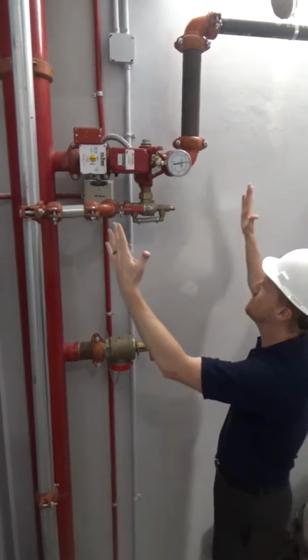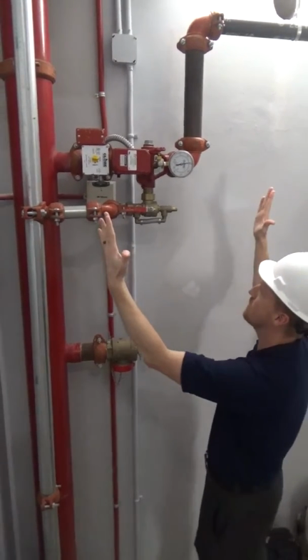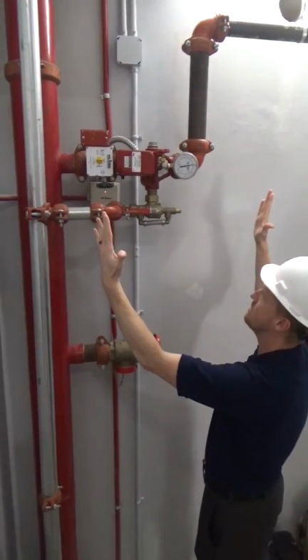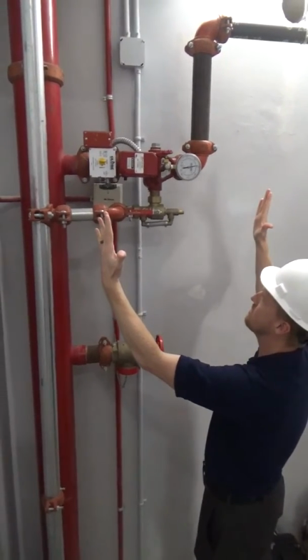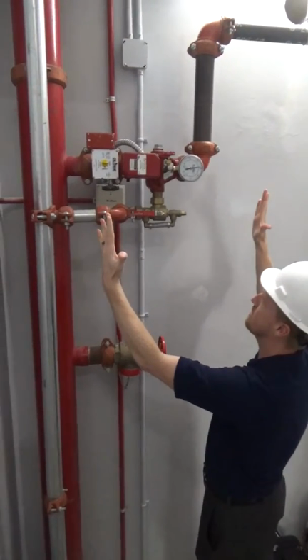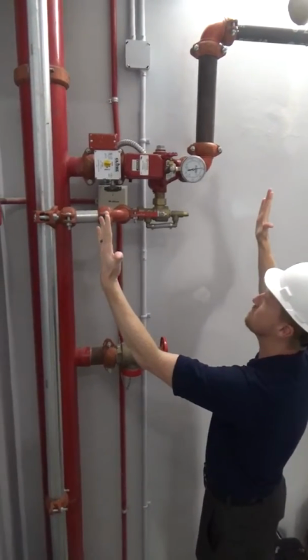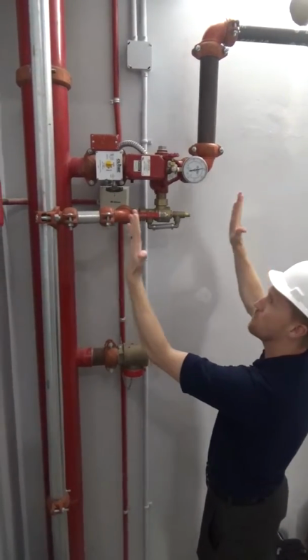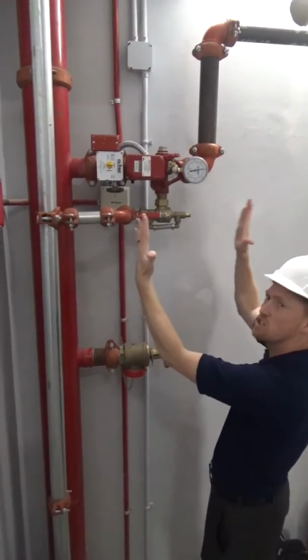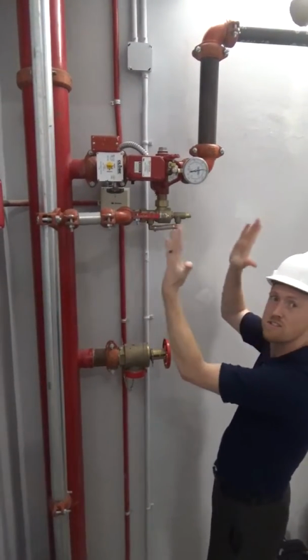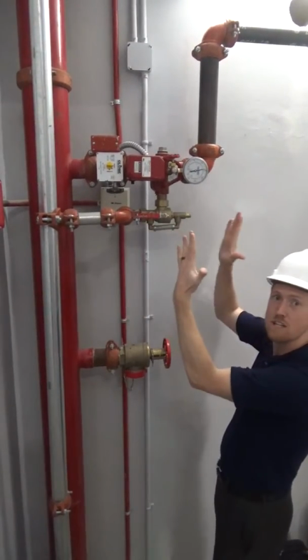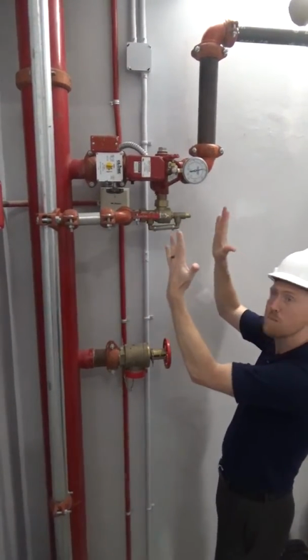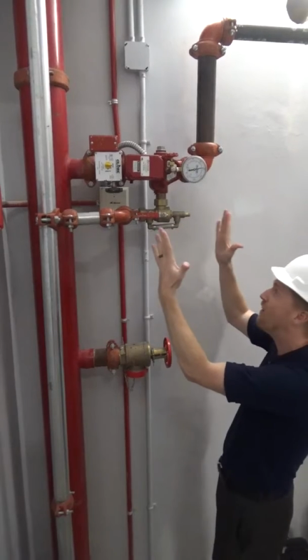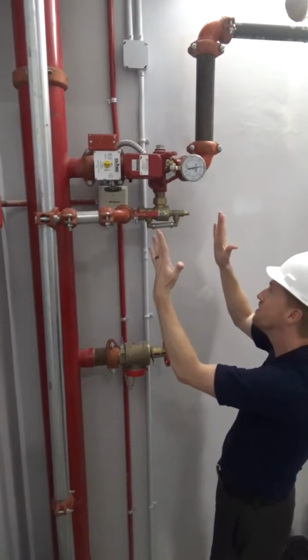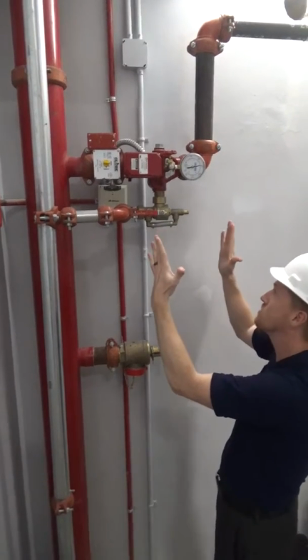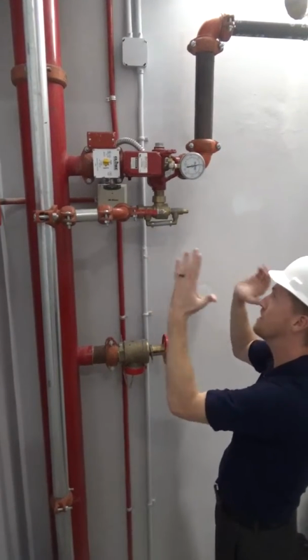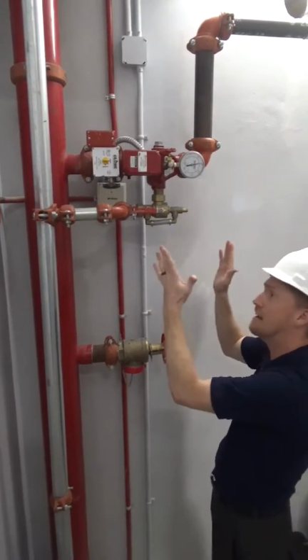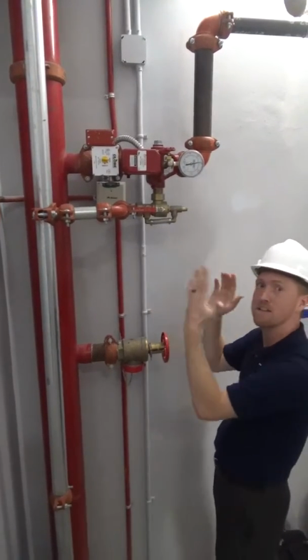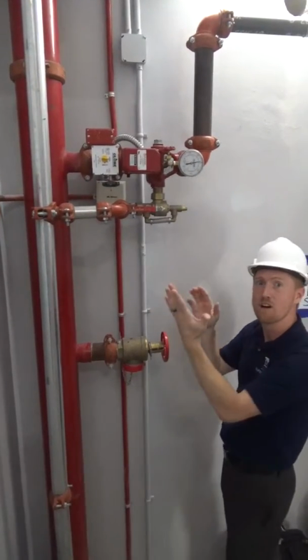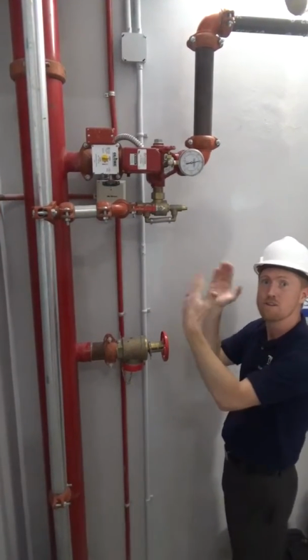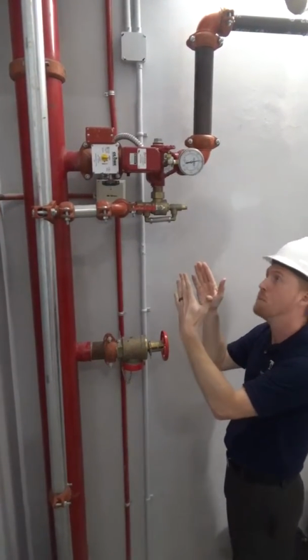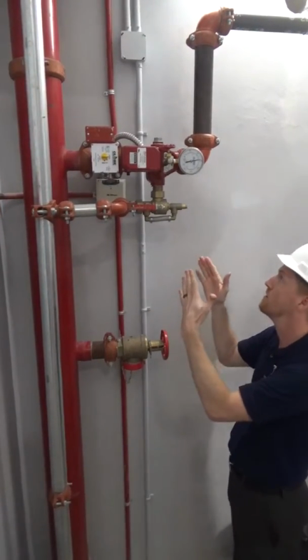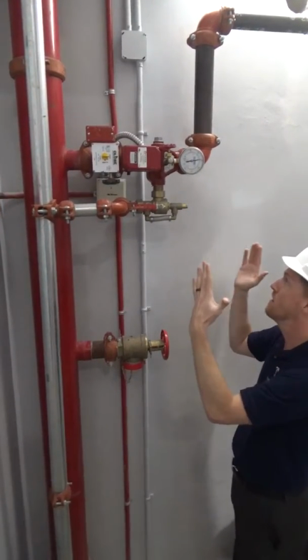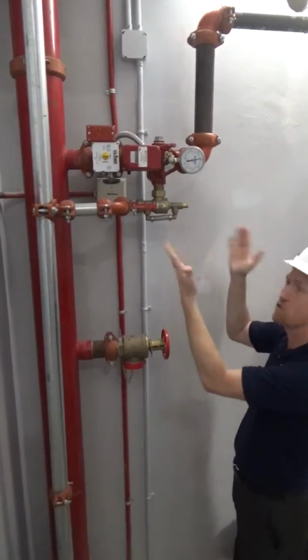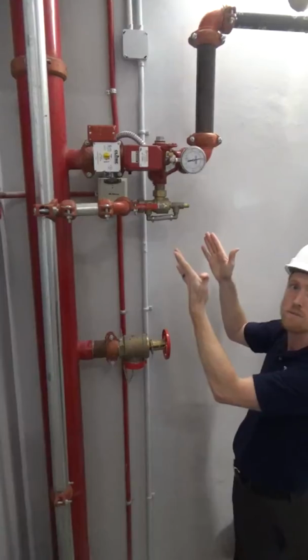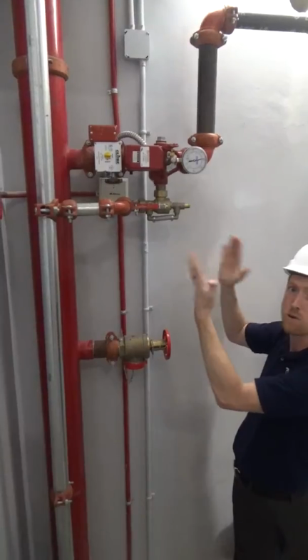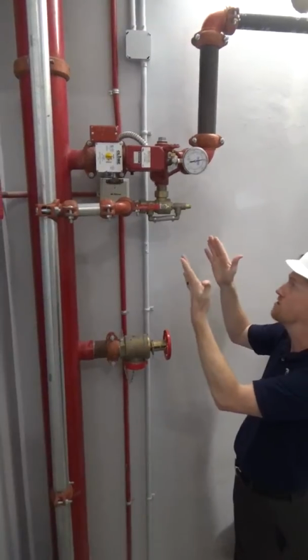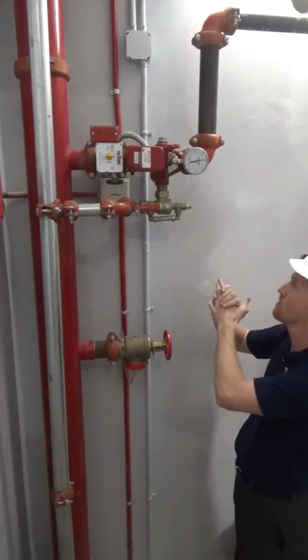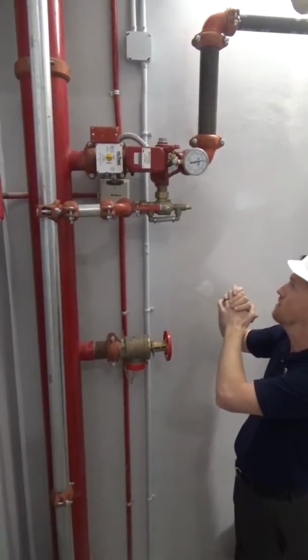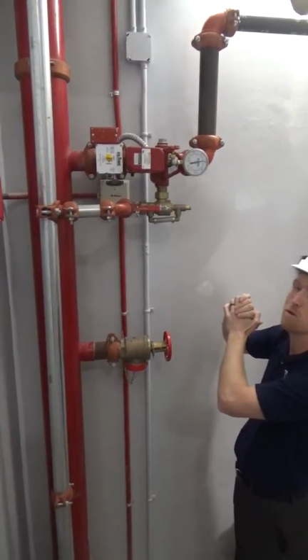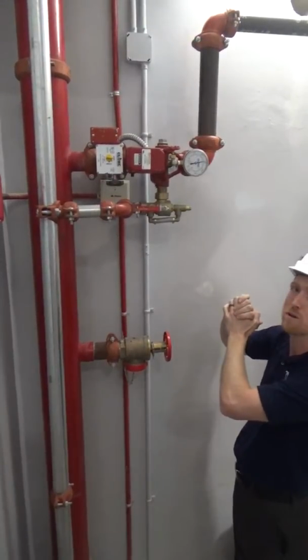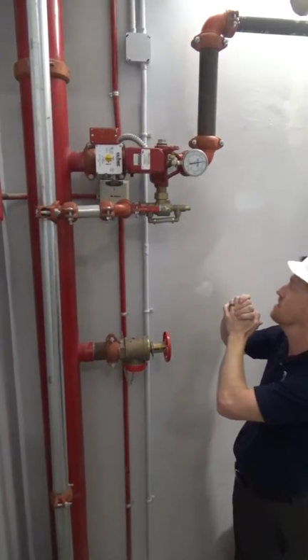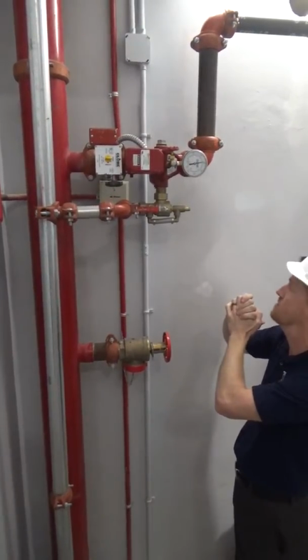Obviously we have the riser manifold being the shortest in the market by far. So you can get in and out — install and even do repair. It's great to install, and if you have to replace one, it's even easier.